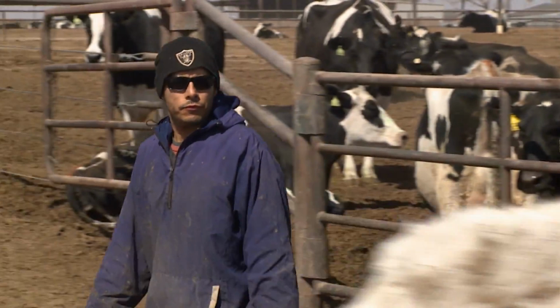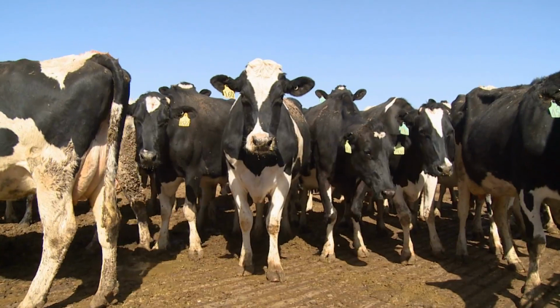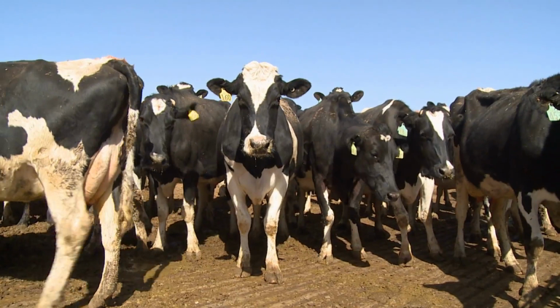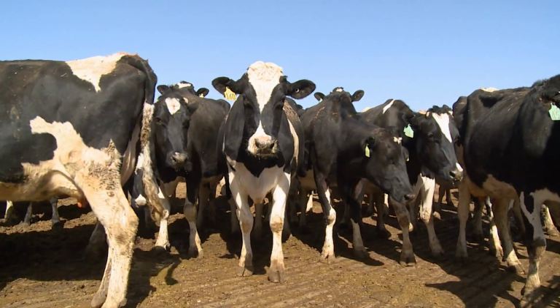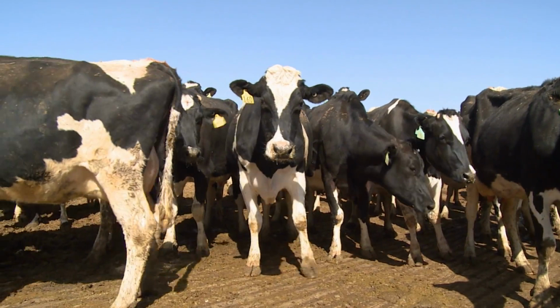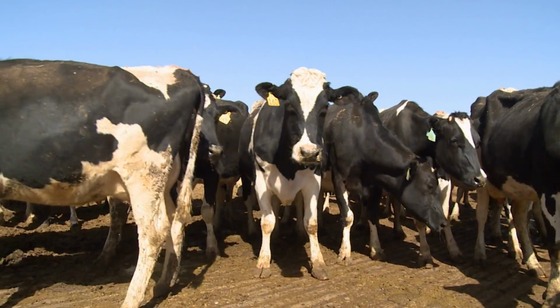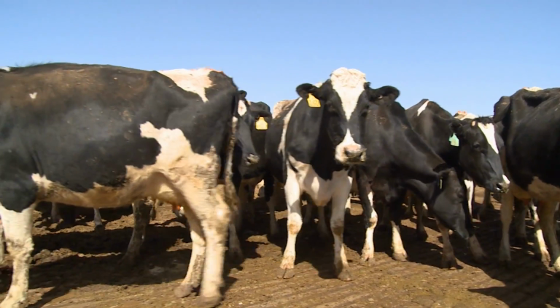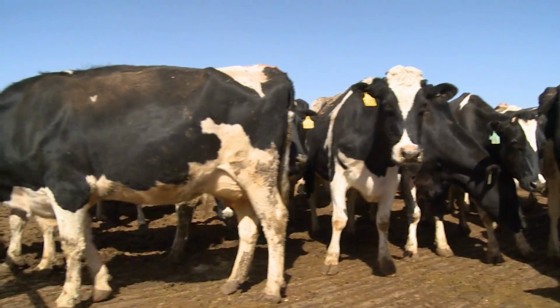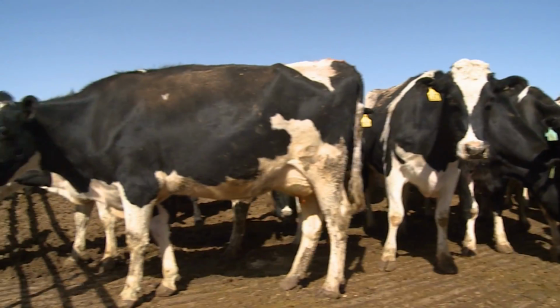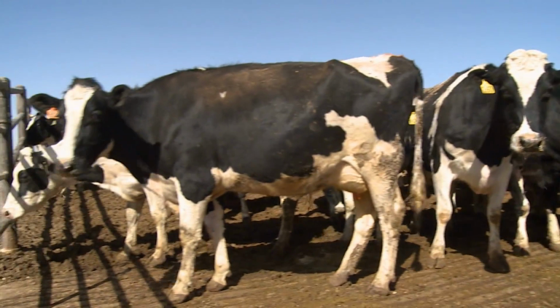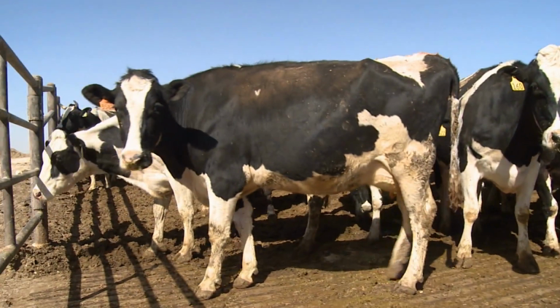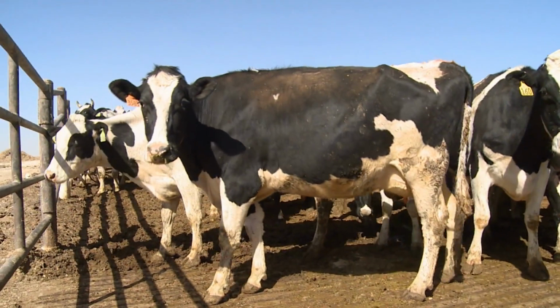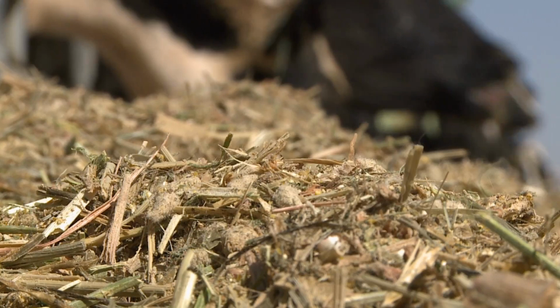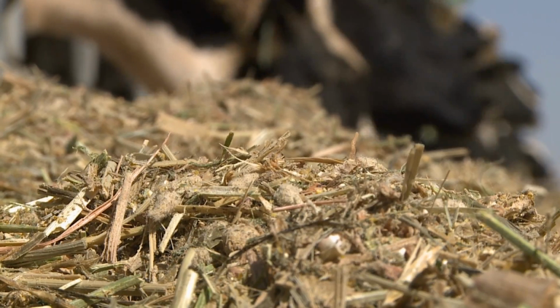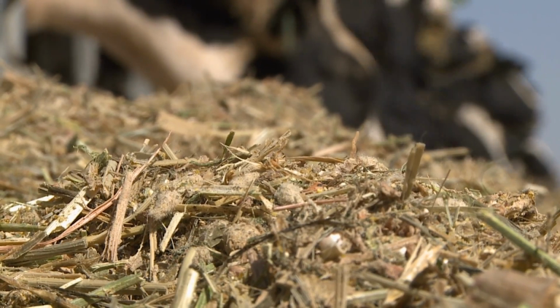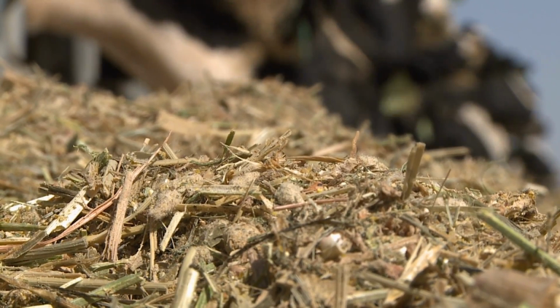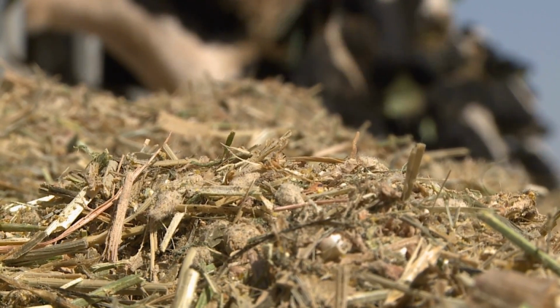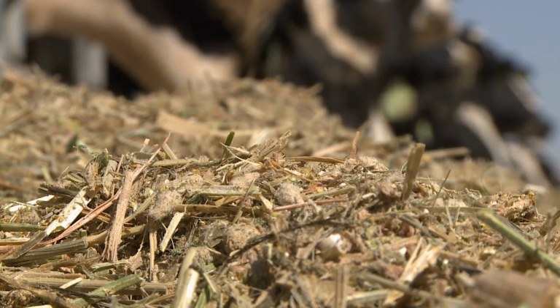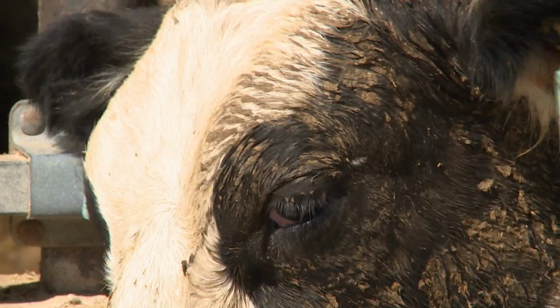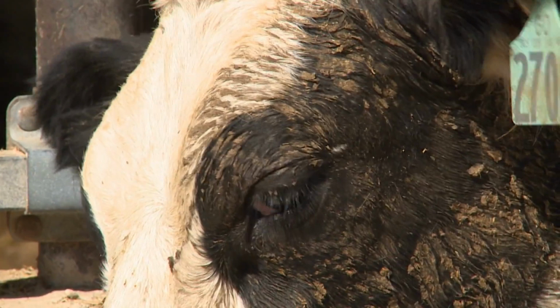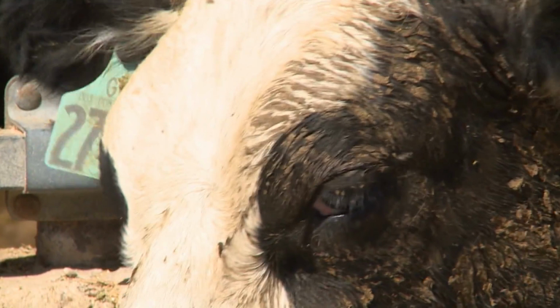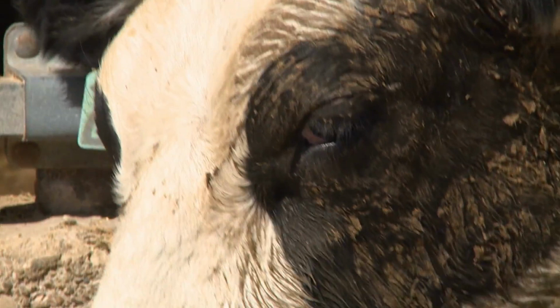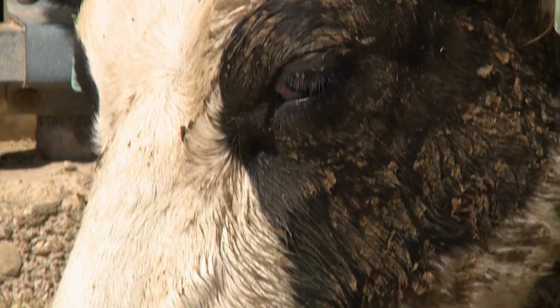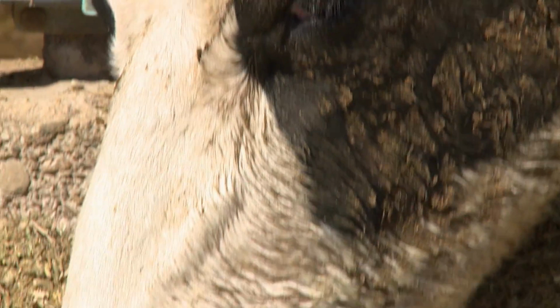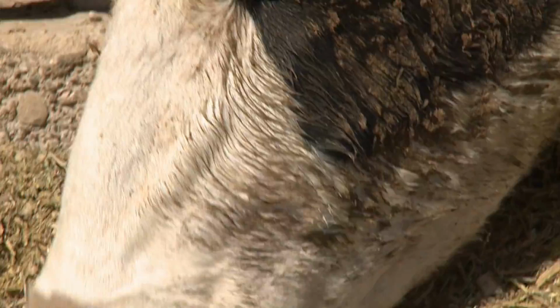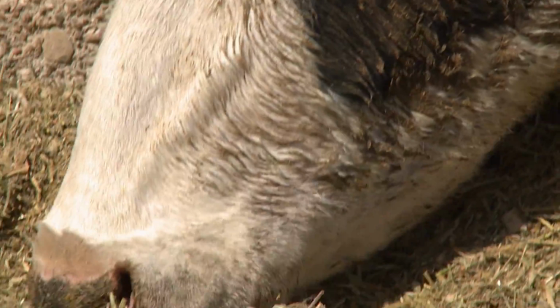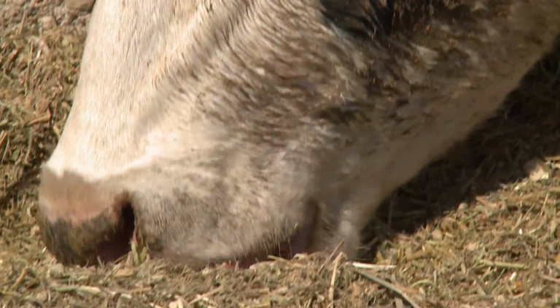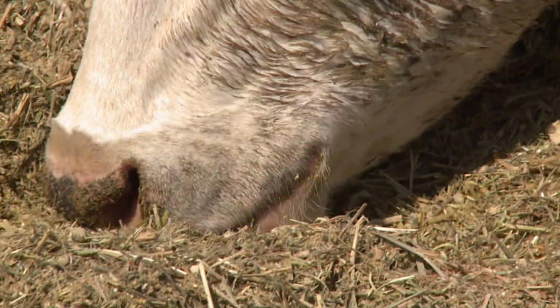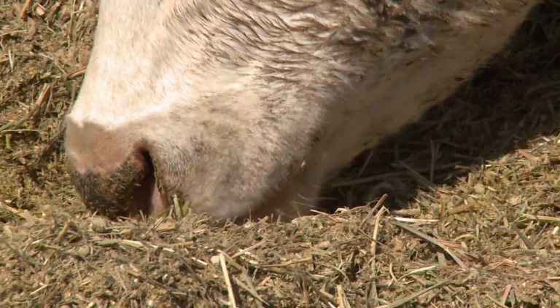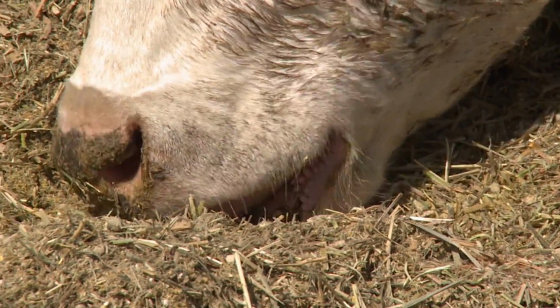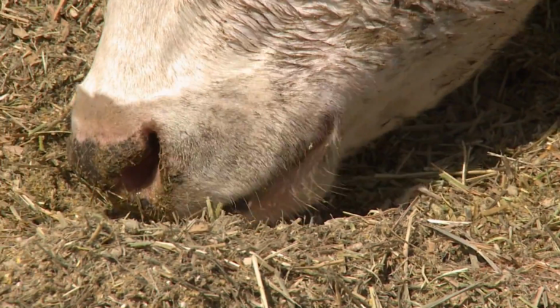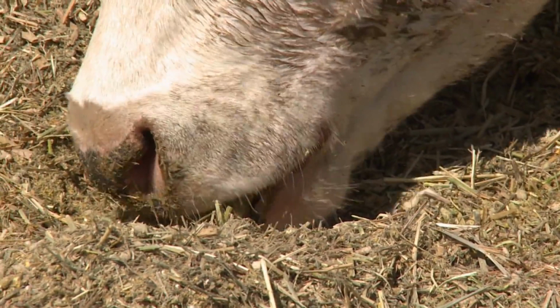A veterinarian visits the dairy each week to check on the cows as well as work with employees on prescribed medicine. The dairy also gets a weekly visit from a sanitation expert to make sure everything is clean and working right. Plus, a nutritionist stops by every other week to make sure the cows are eating right.